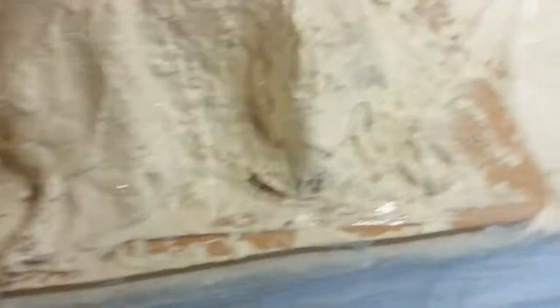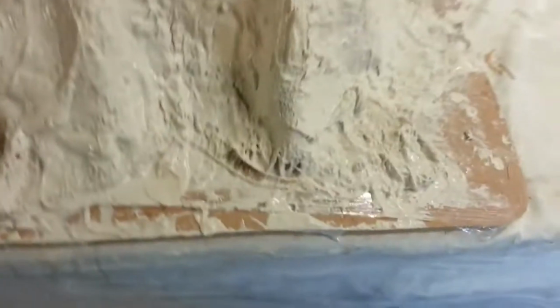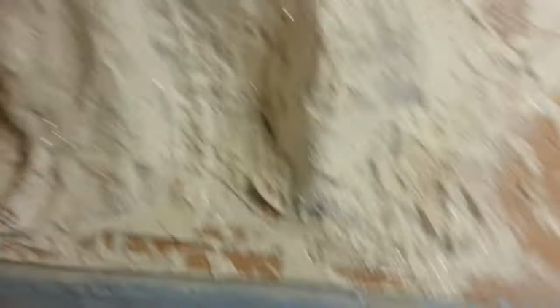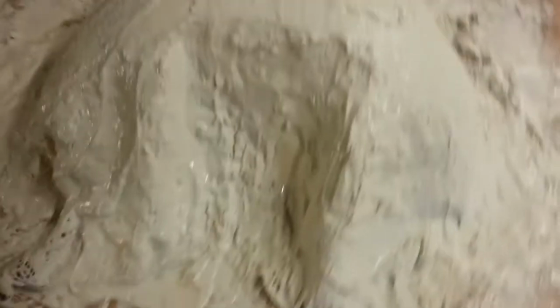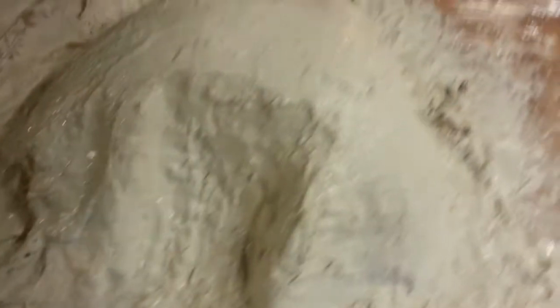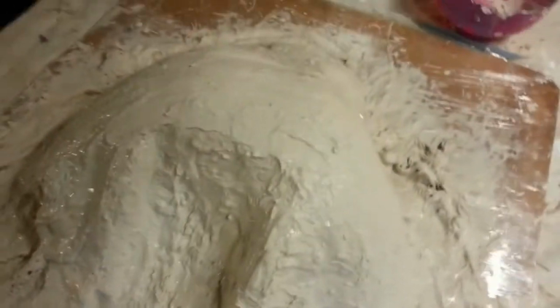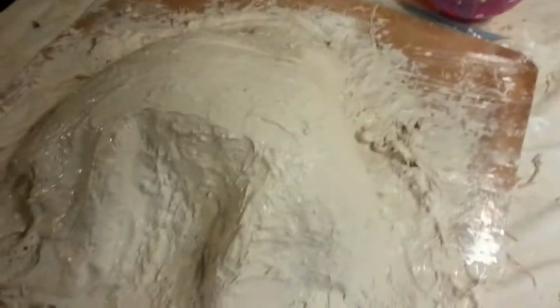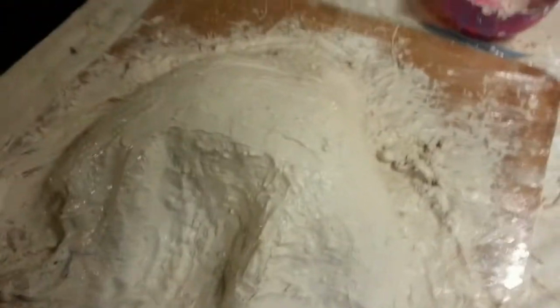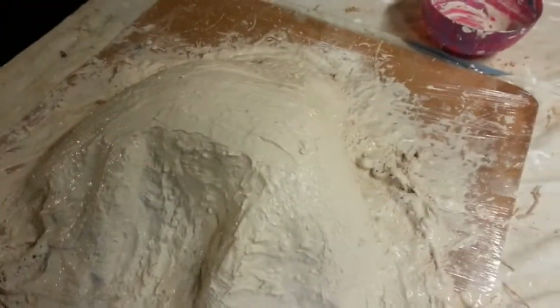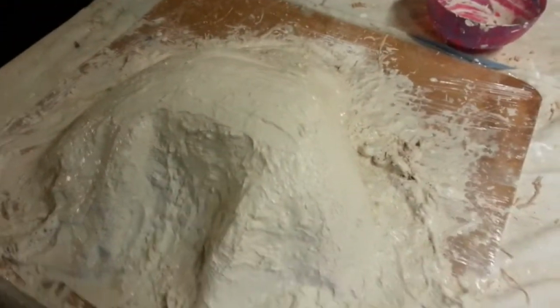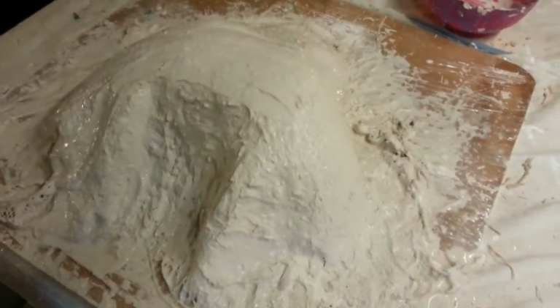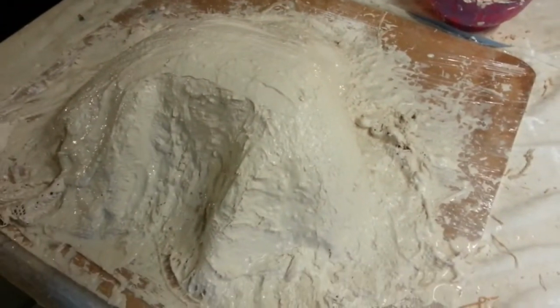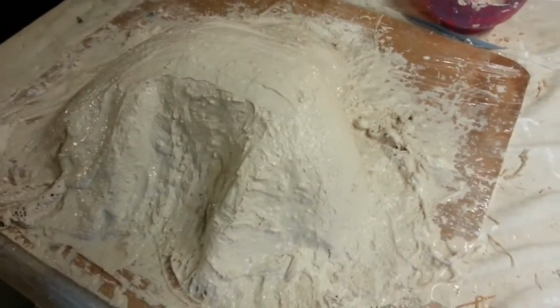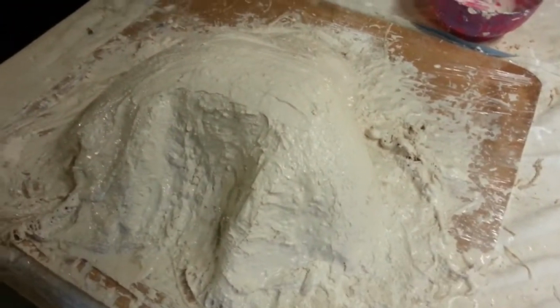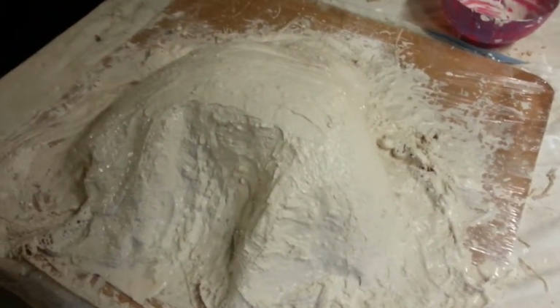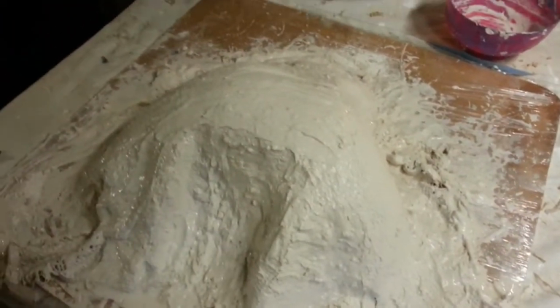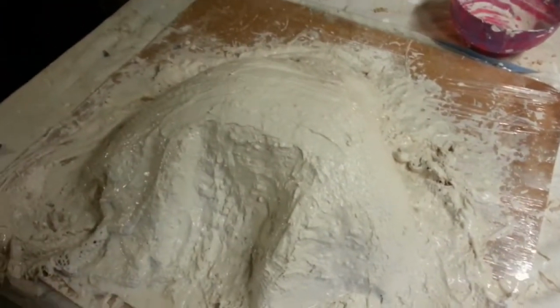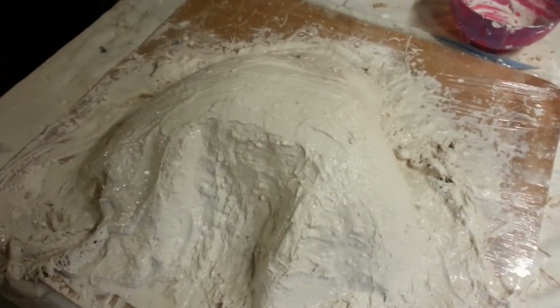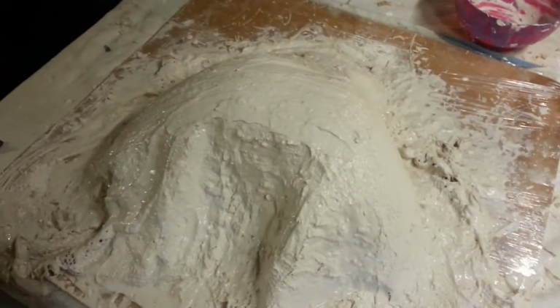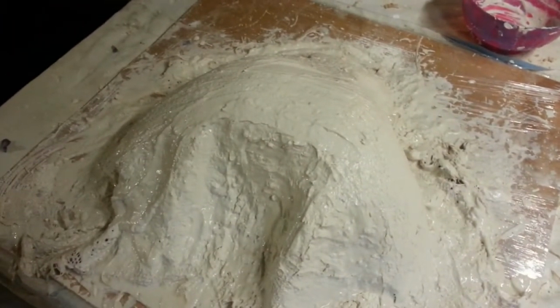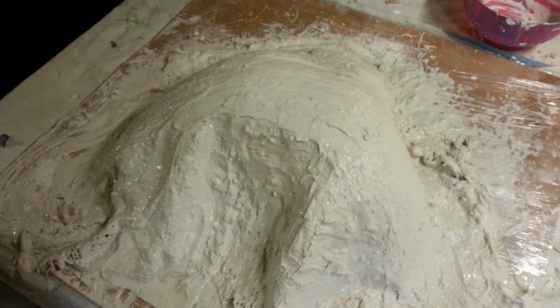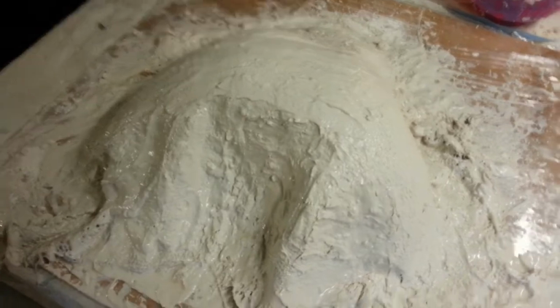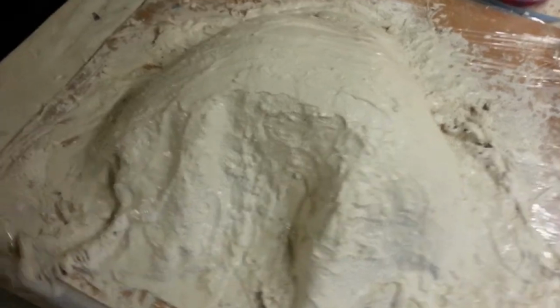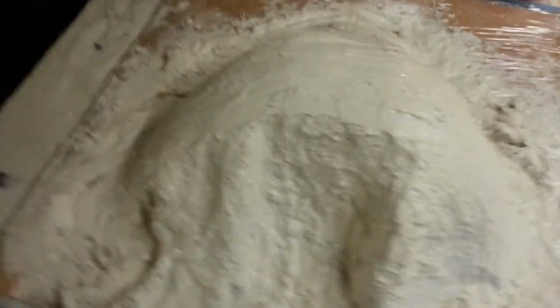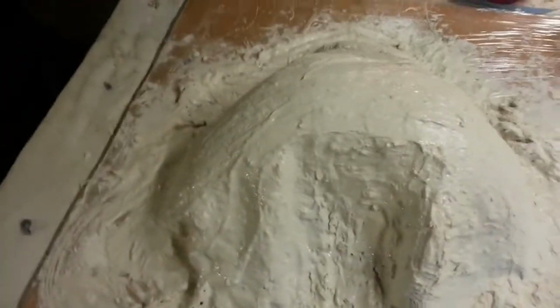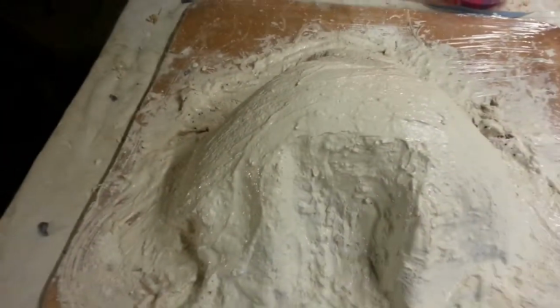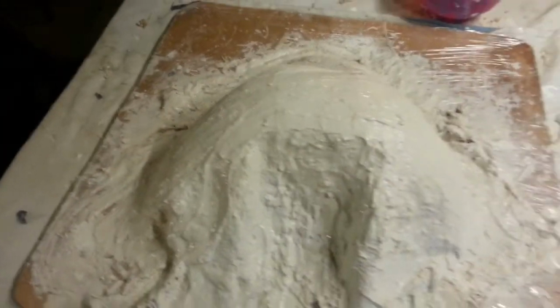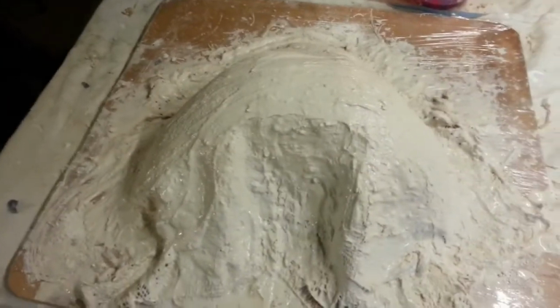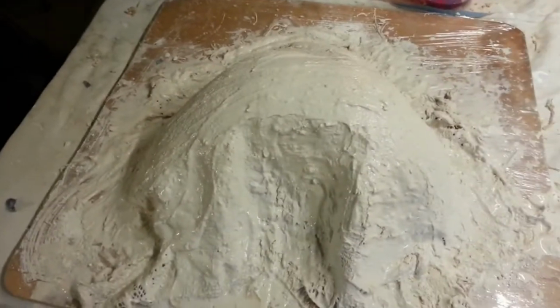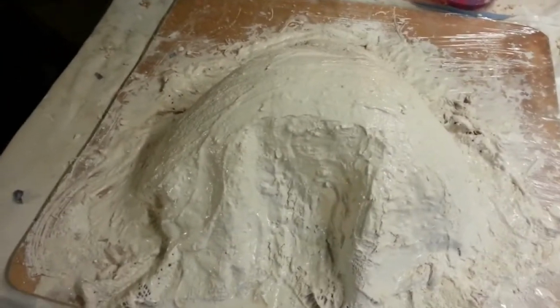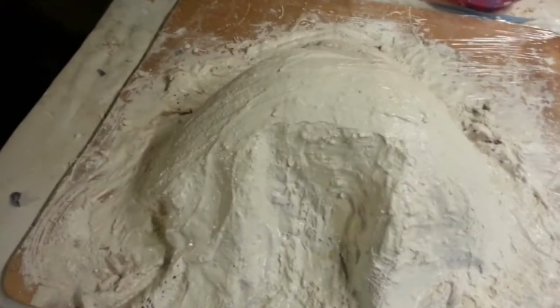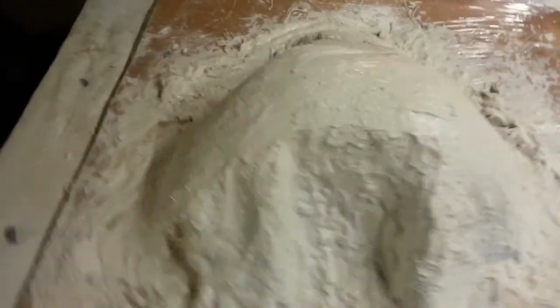So that's pretty much the method. I'll let that set now. It's quite a cool, wet day here today so it's going to take probably overnight until that's cured fairly well.